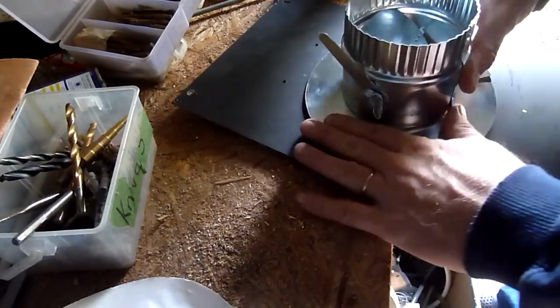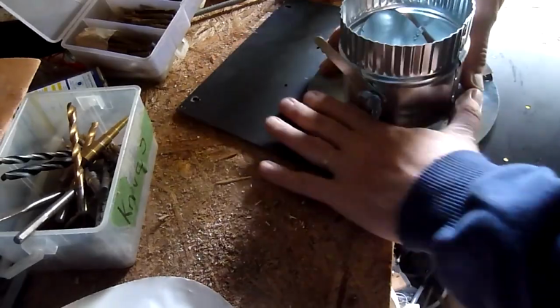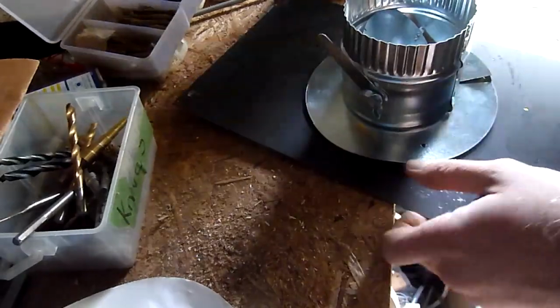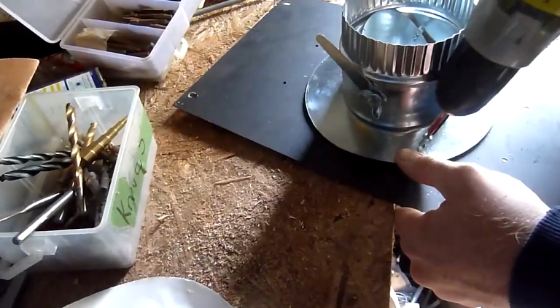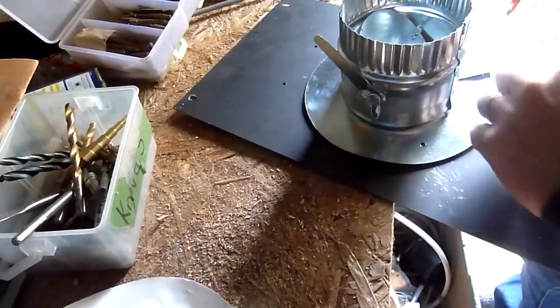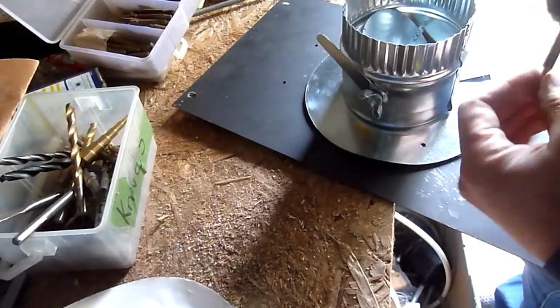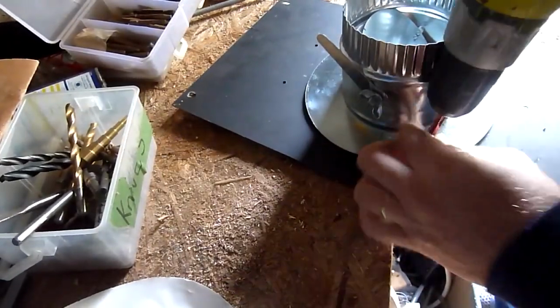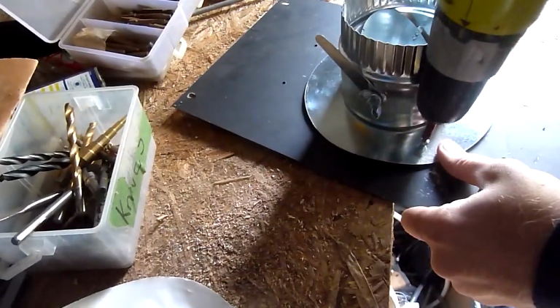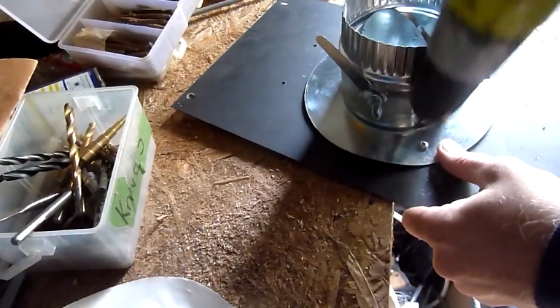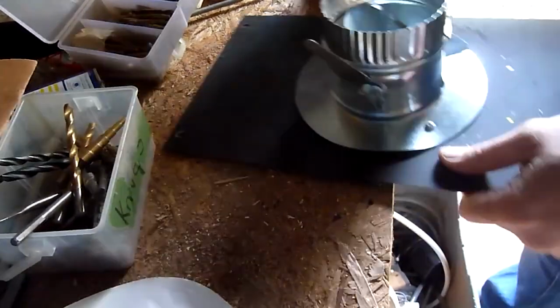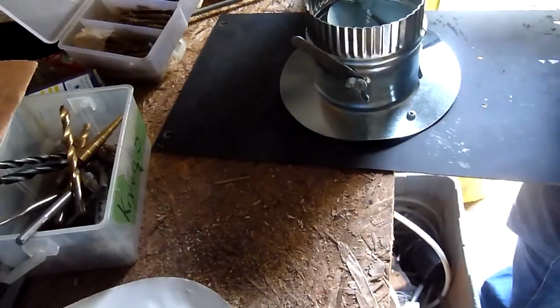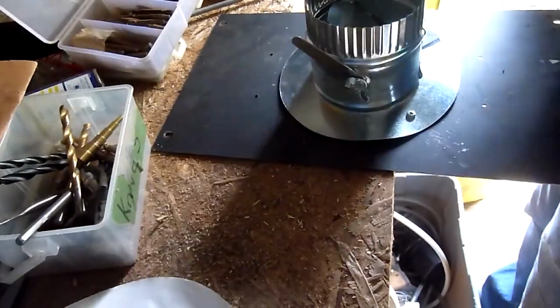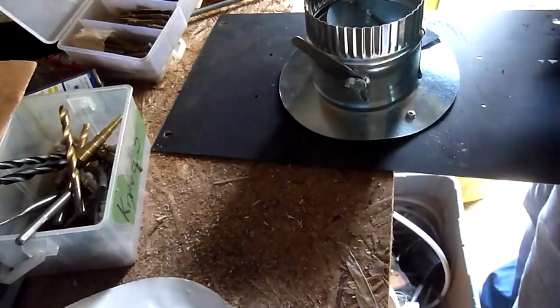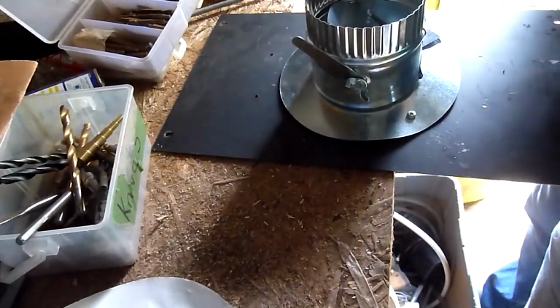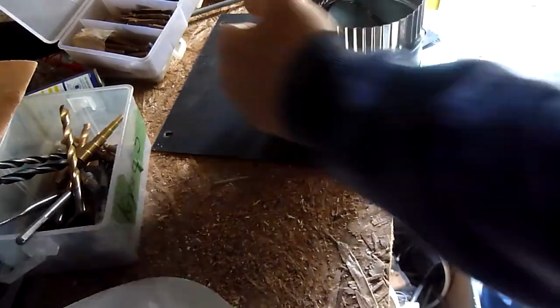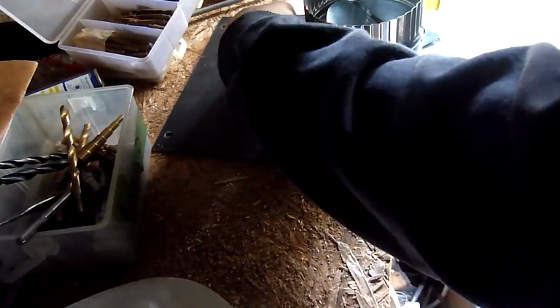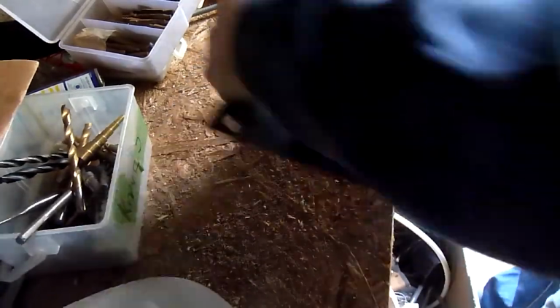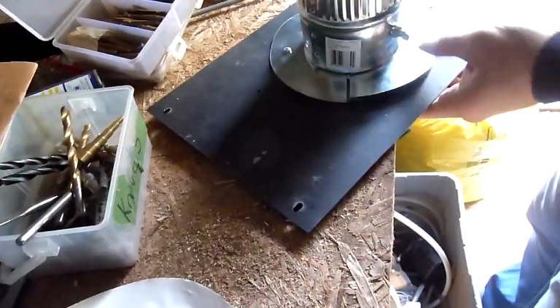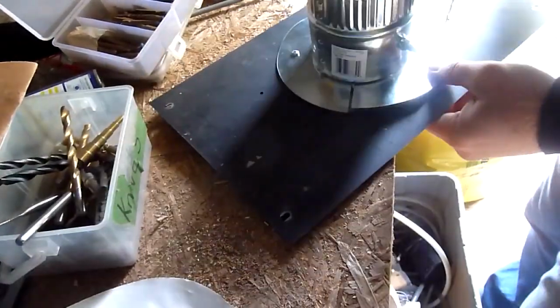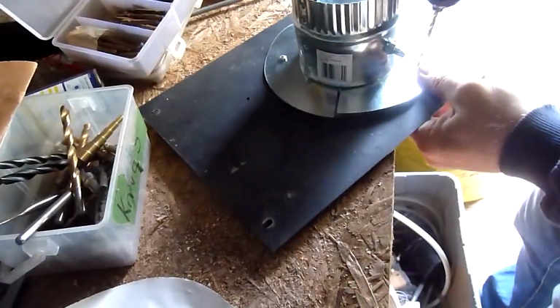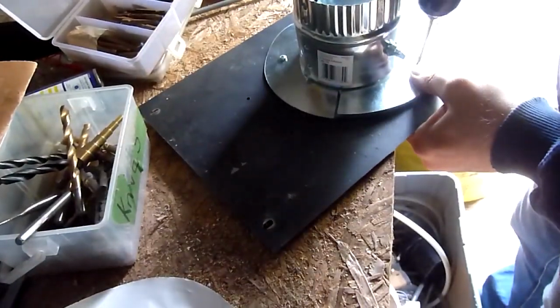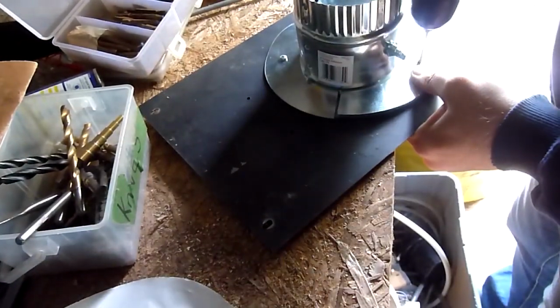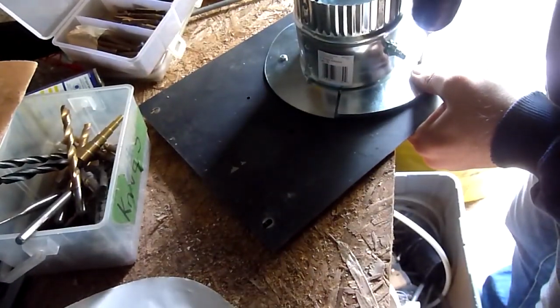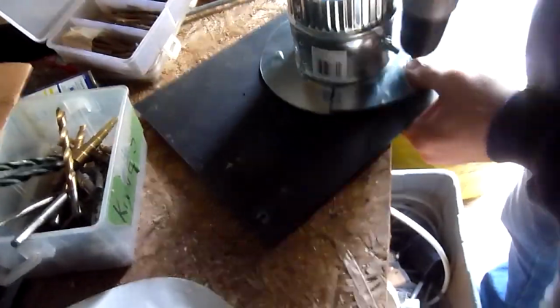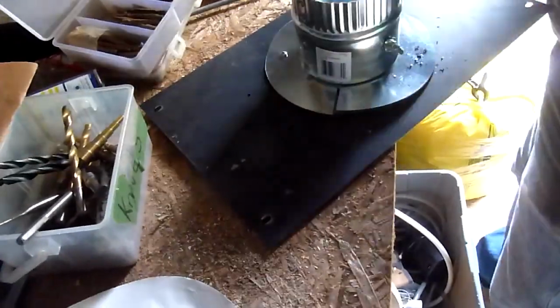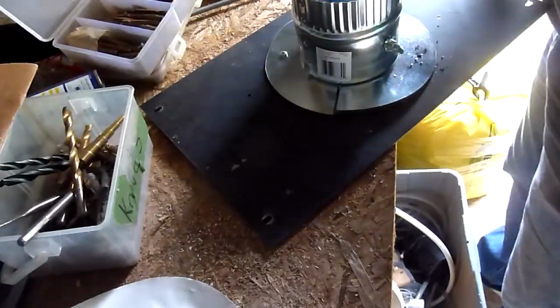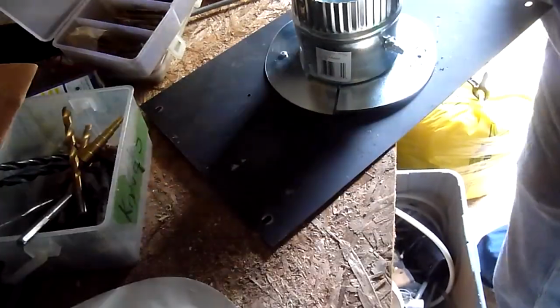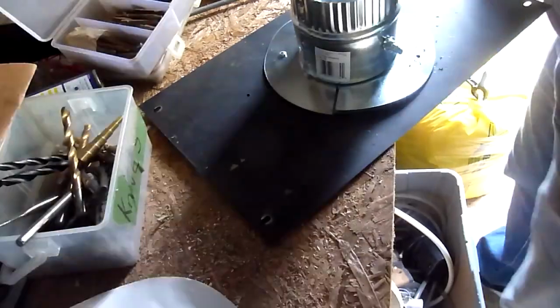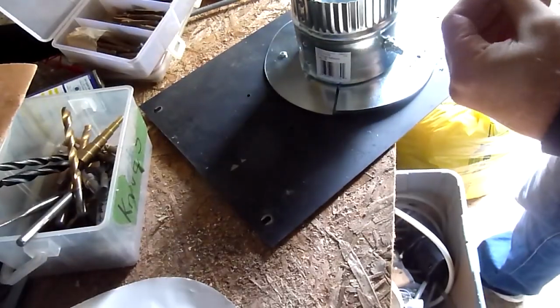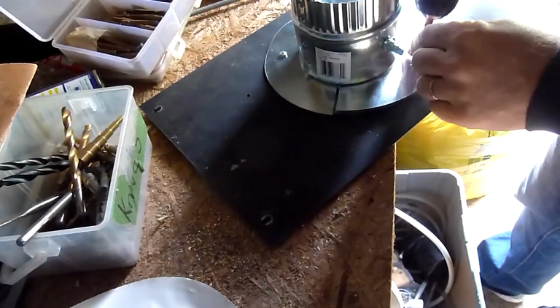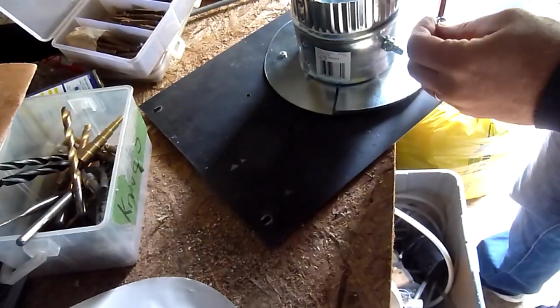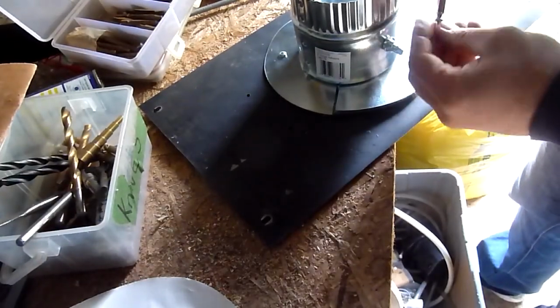One of the greatest parts of having a cold air intake is that you no longer have to start the fire with the door open a little bit to get that kindling going. You just light your kindling, close the door, open the damper to your cold air intake, and the fire will take off like crazy.